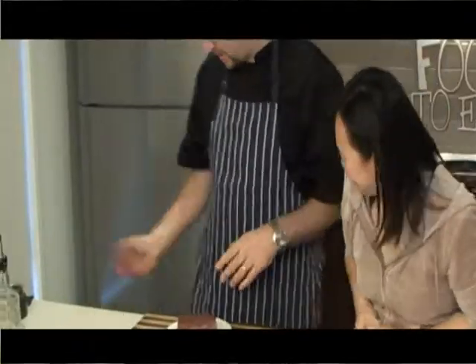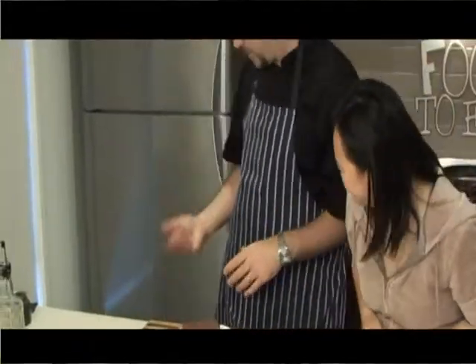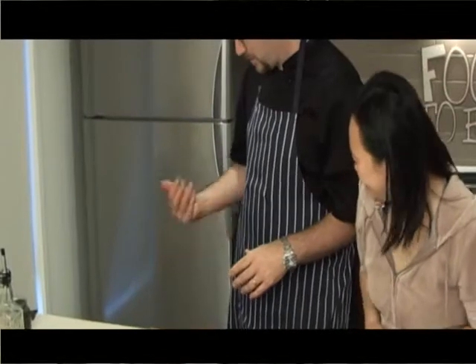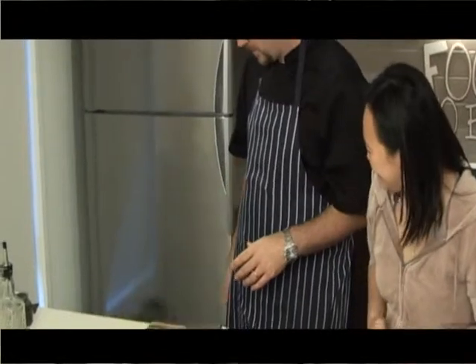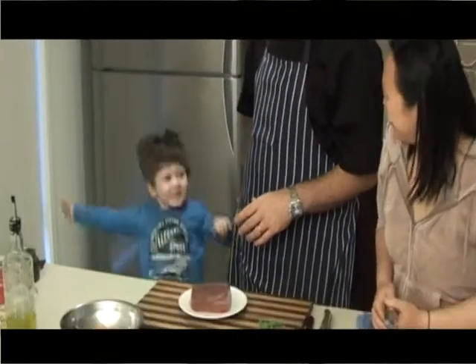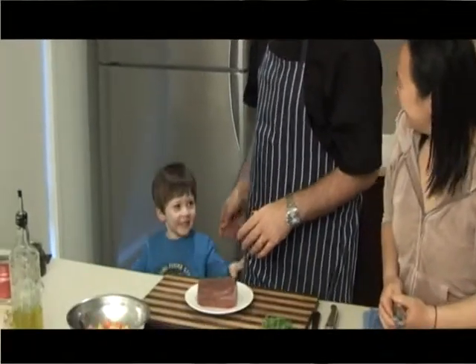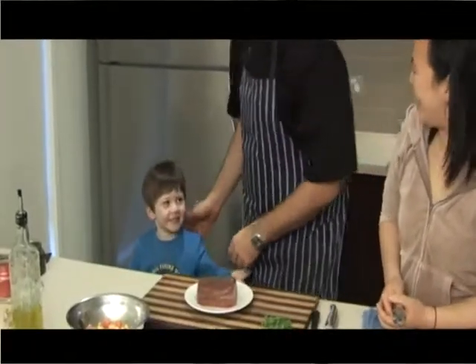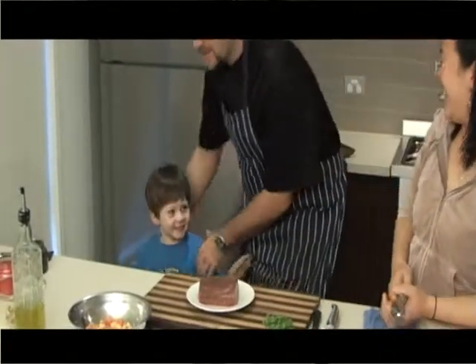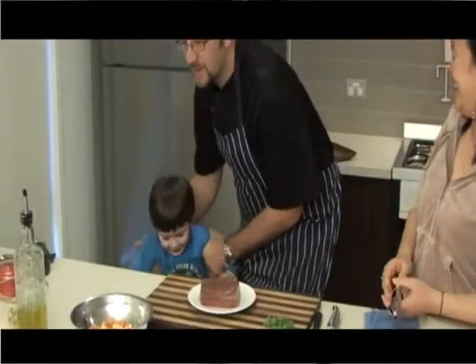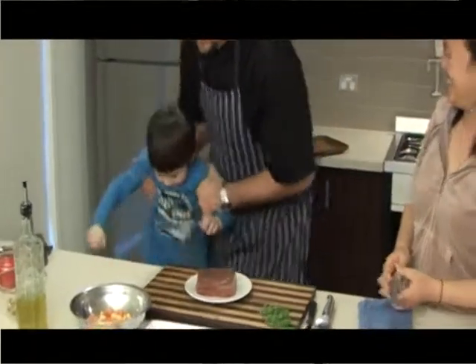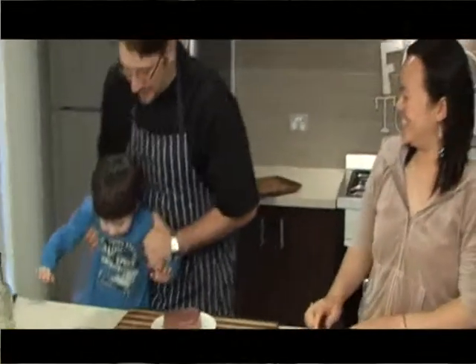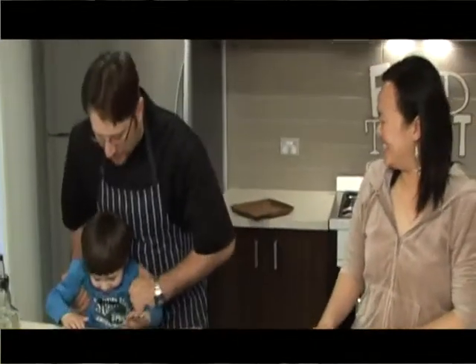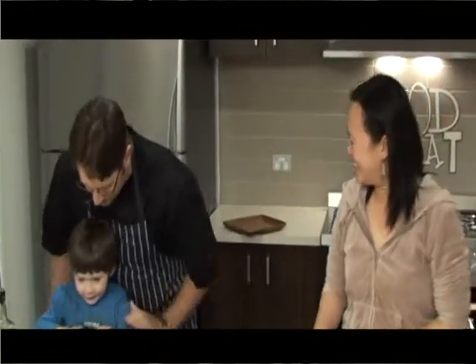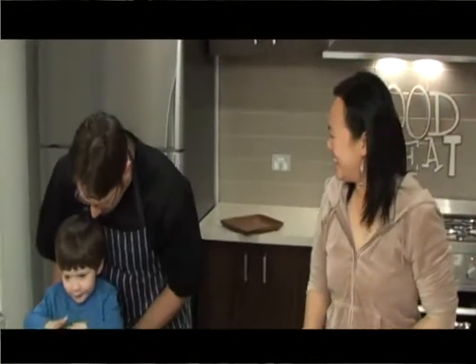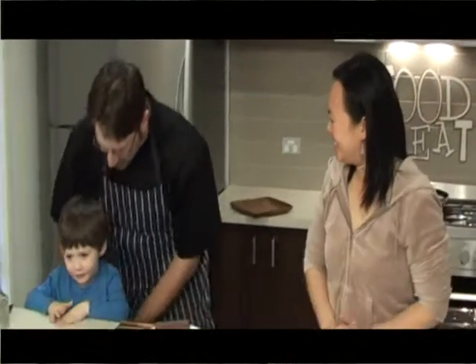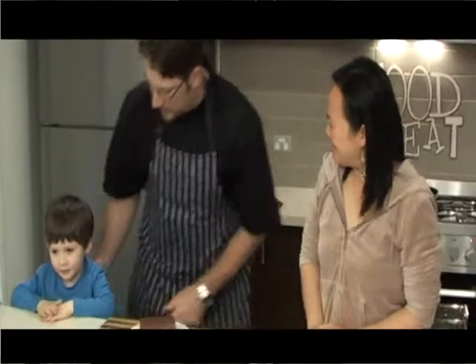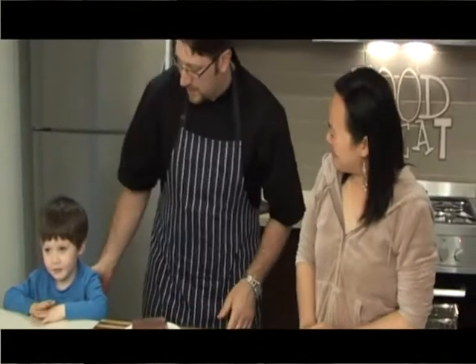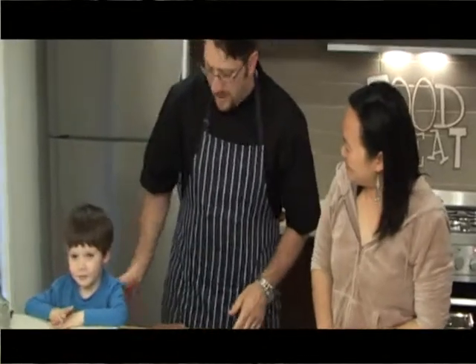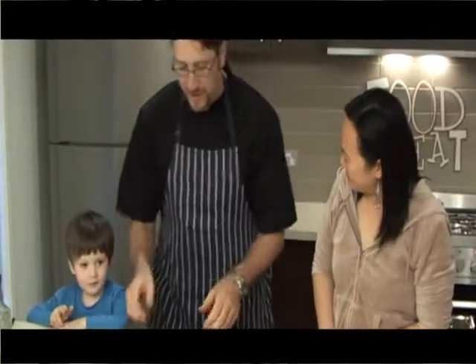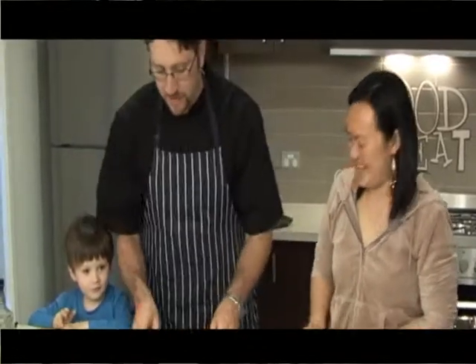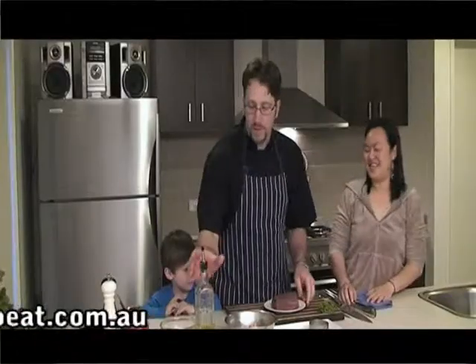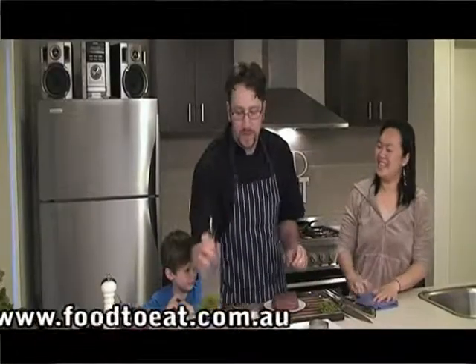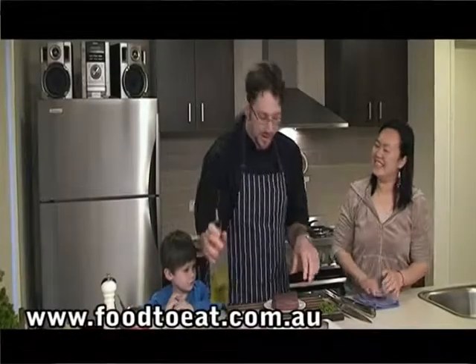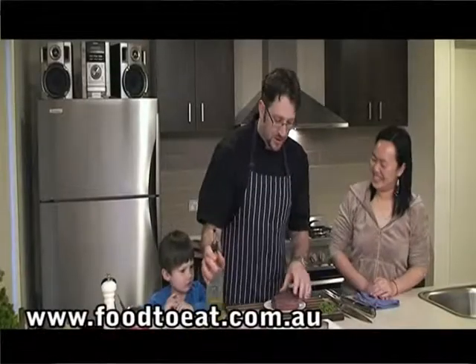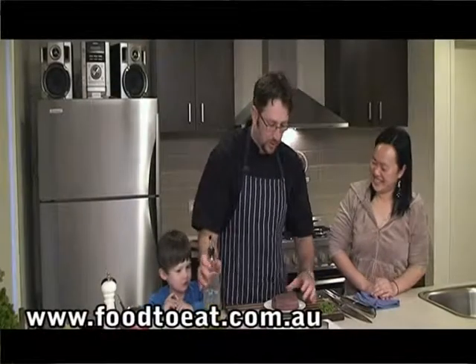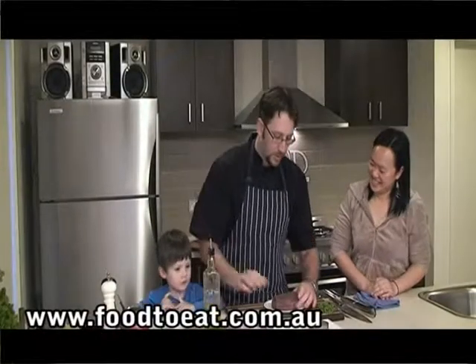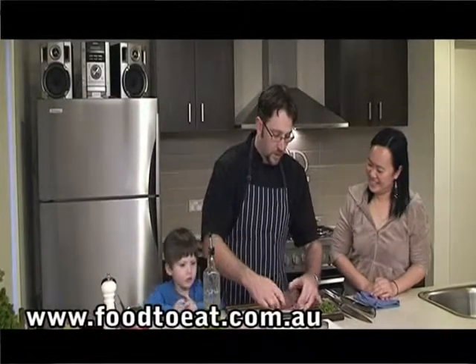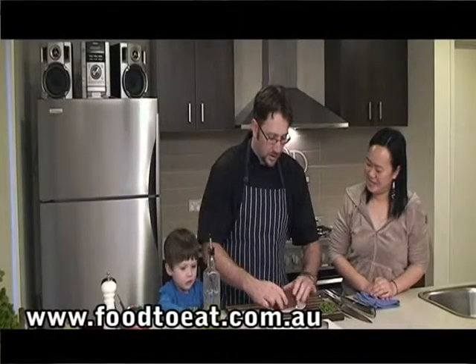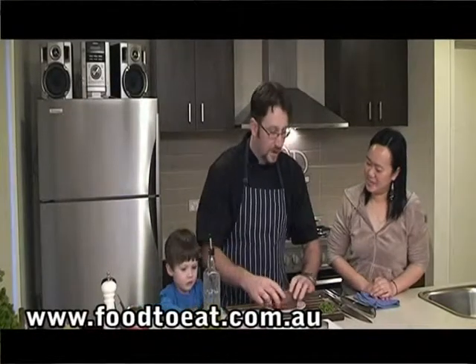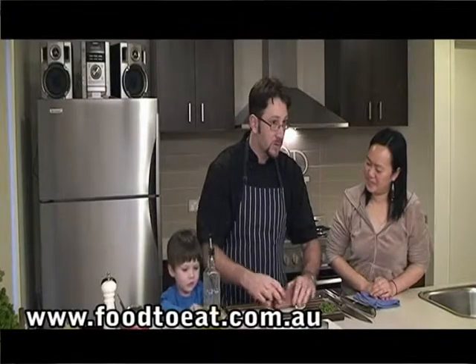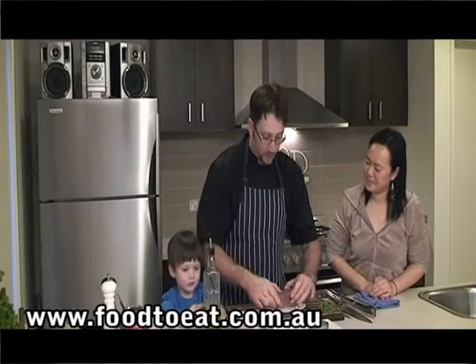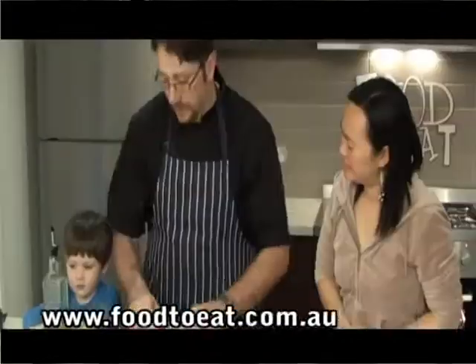Come up, come up, quick jump. Whoa, there he is. Hi Xander, this is my little boy Xander — he's going to help us cook the fish today, are you? Yes, excellent. Alright, what we're going to do first: this is a beautiful bluefin tuna that my father-in-law has caught off Portland.